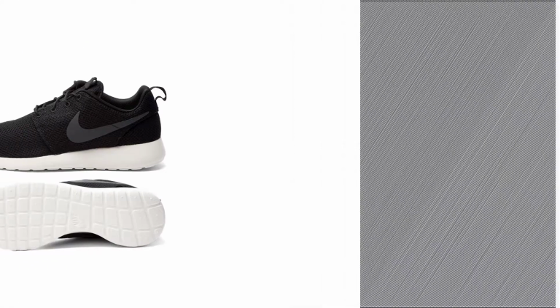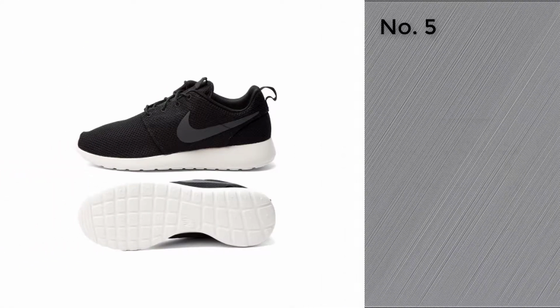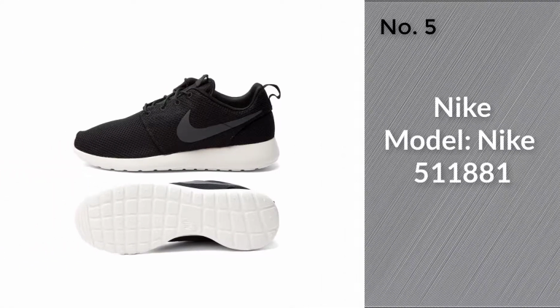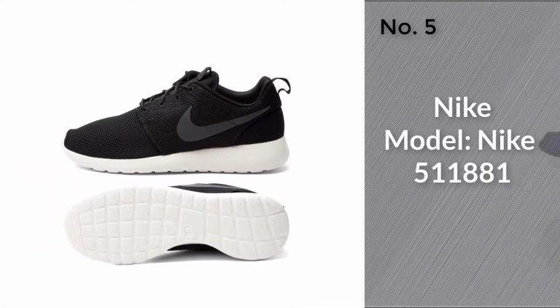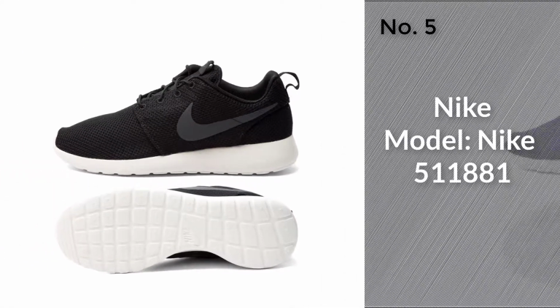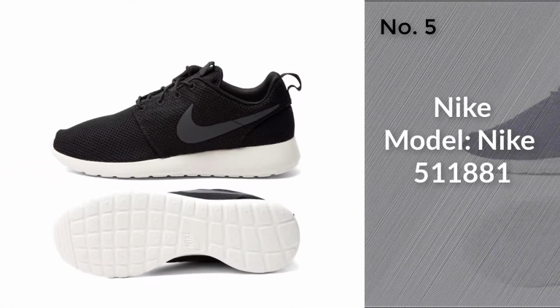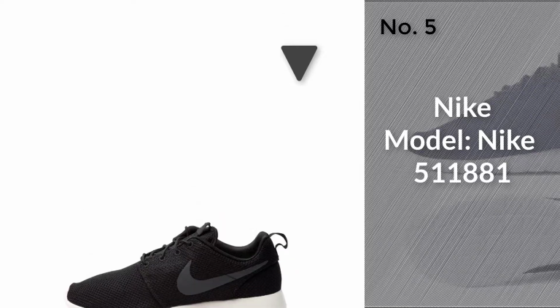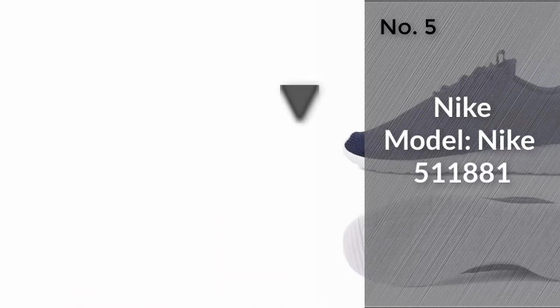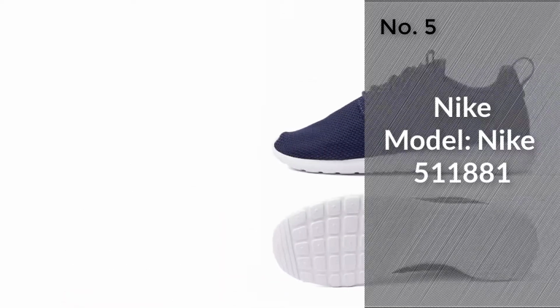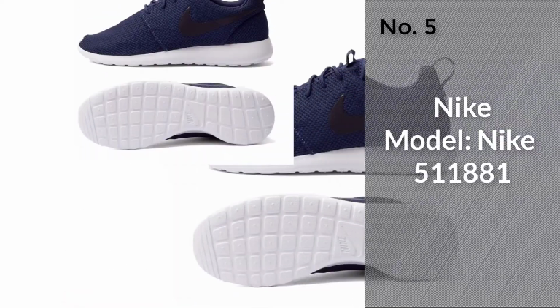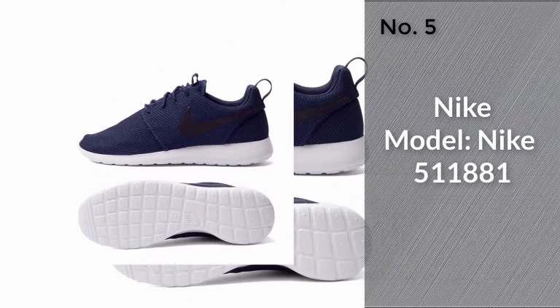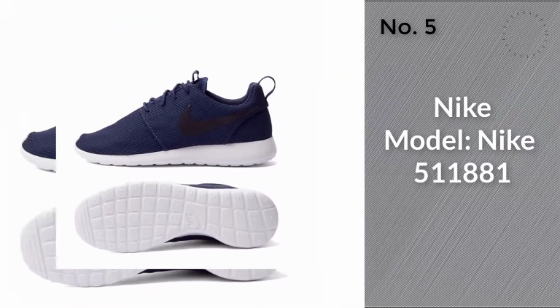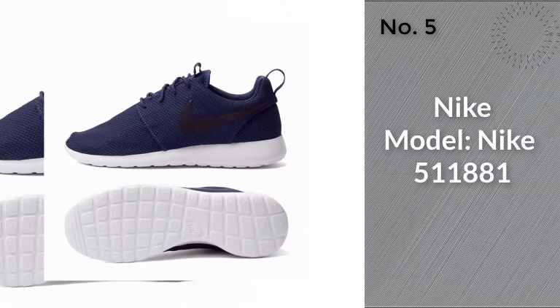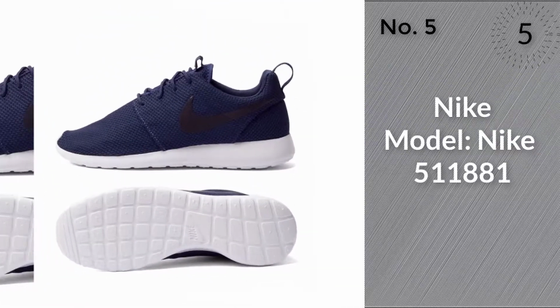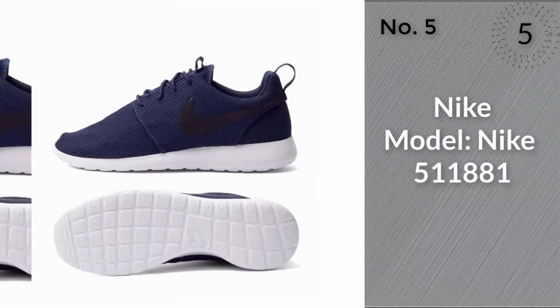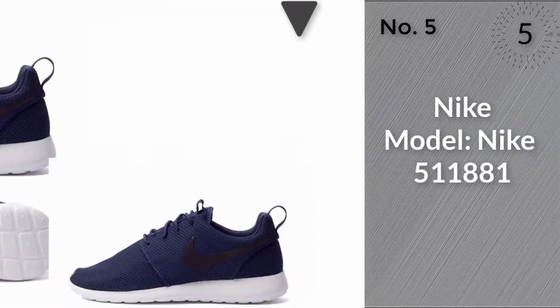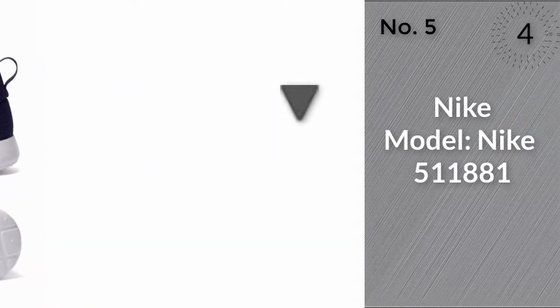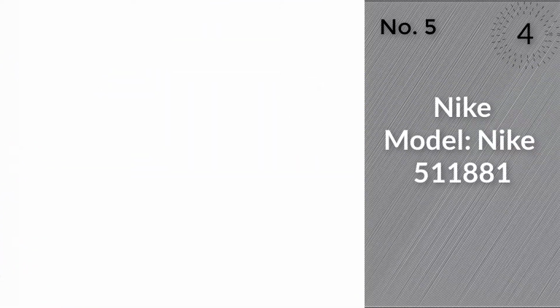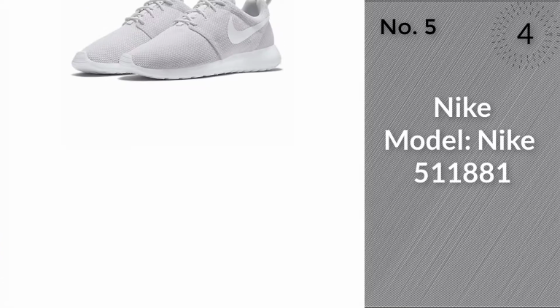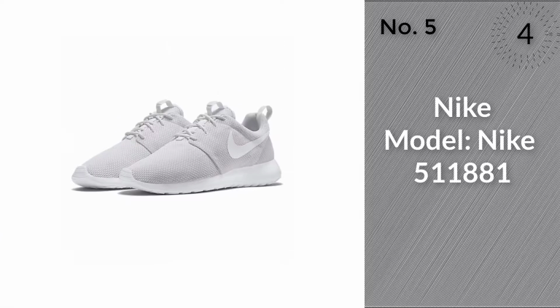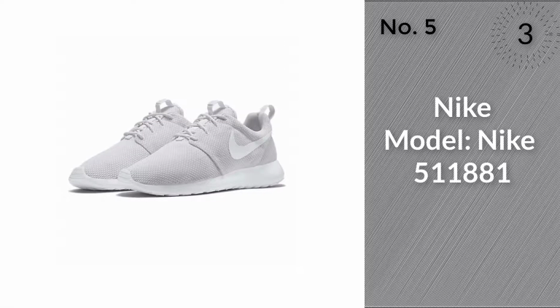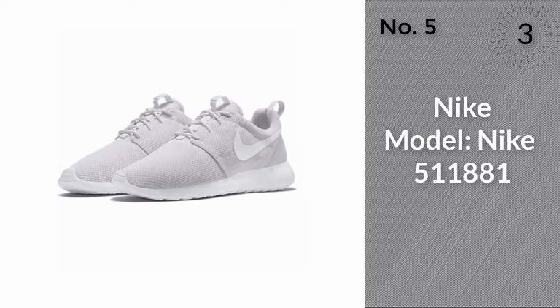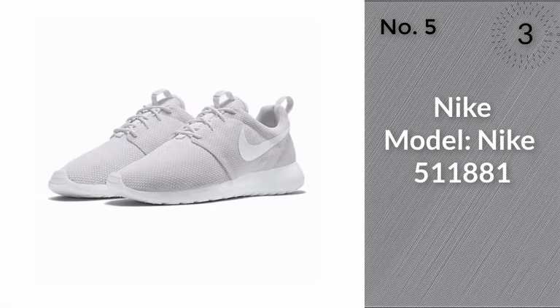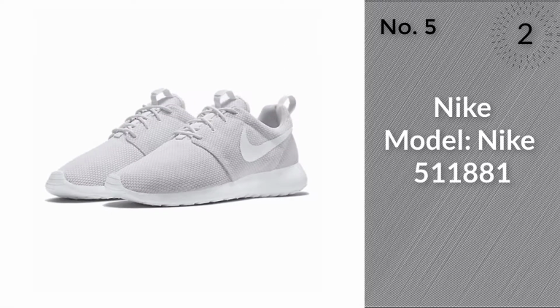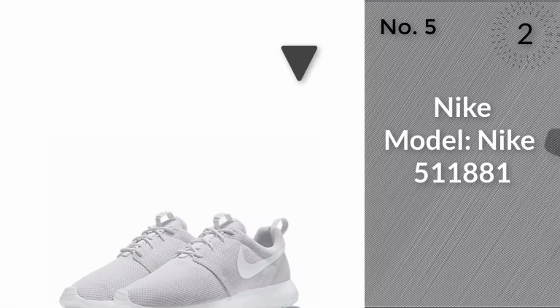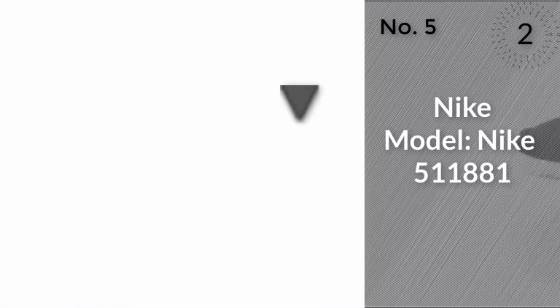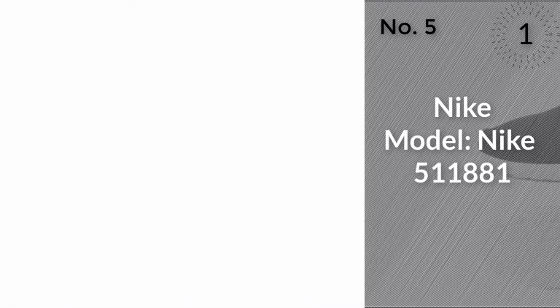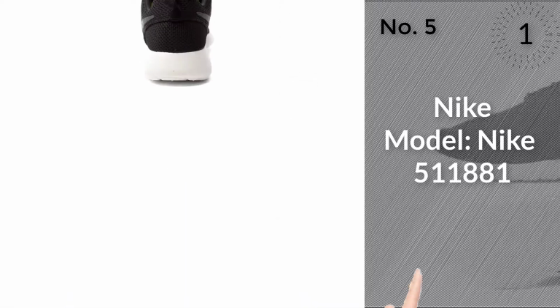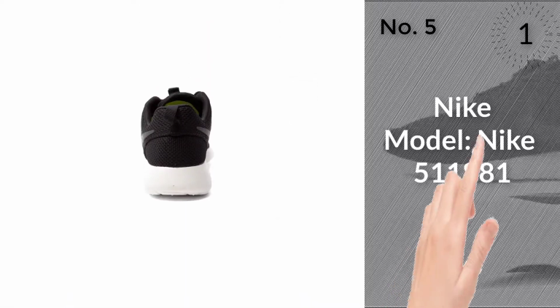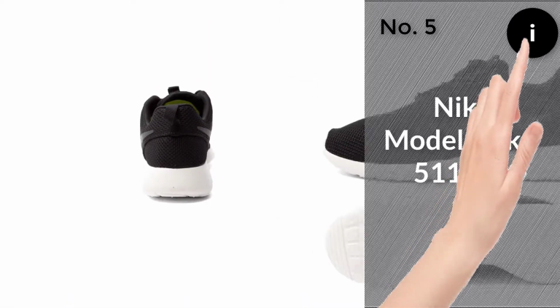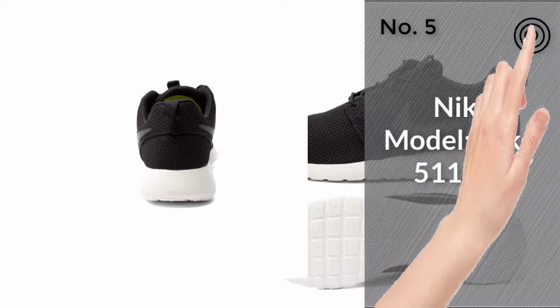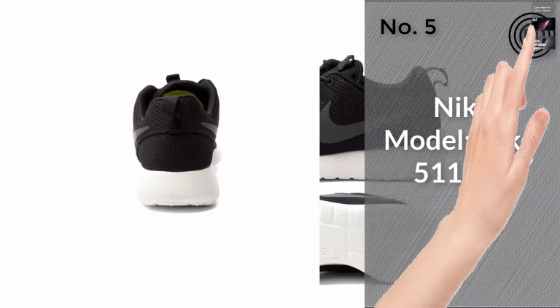Number 5. Model, Nike 511881. For more about this item, click the circle in the right corner.